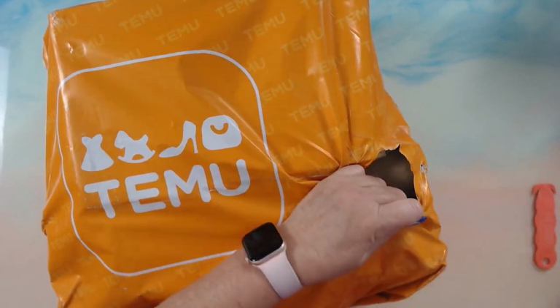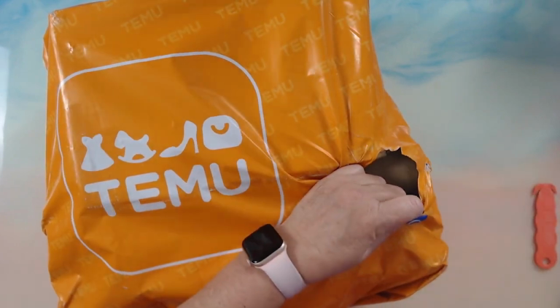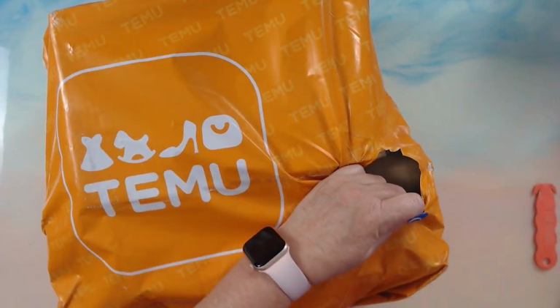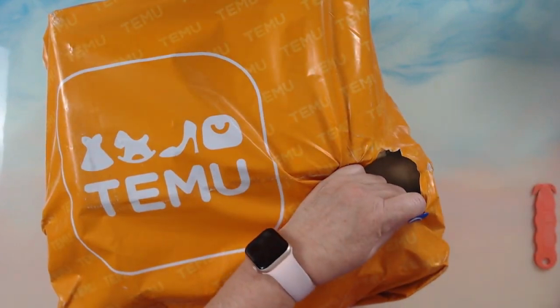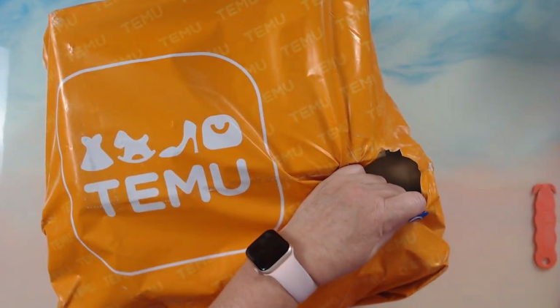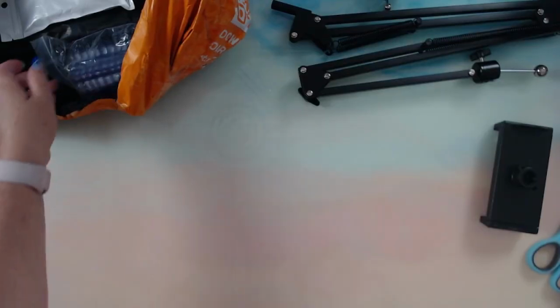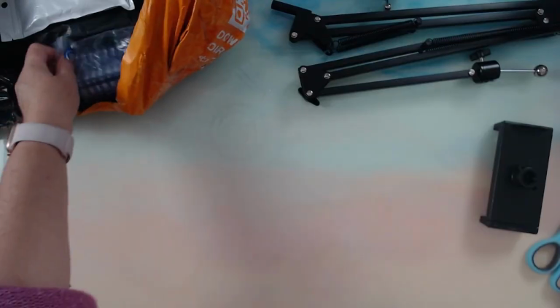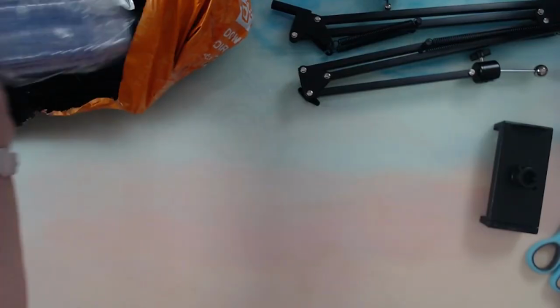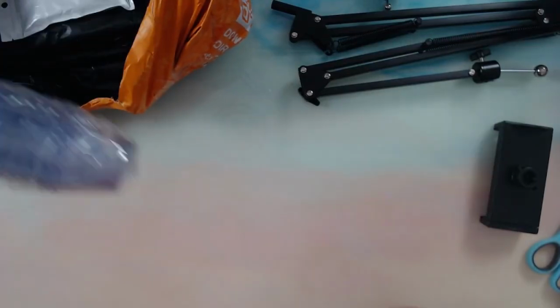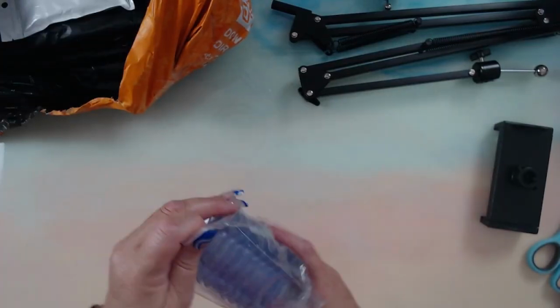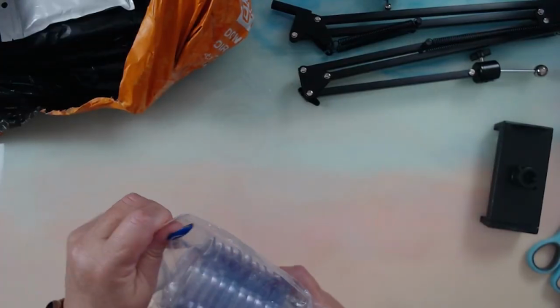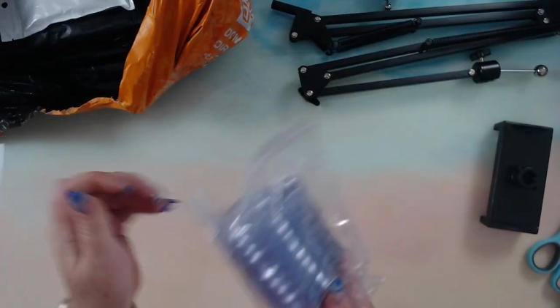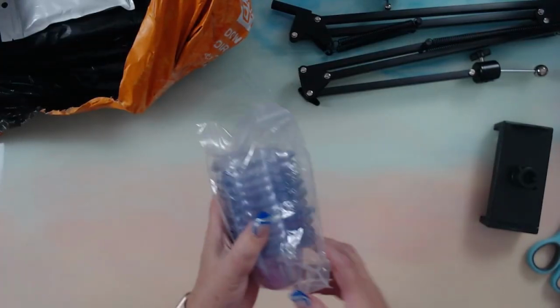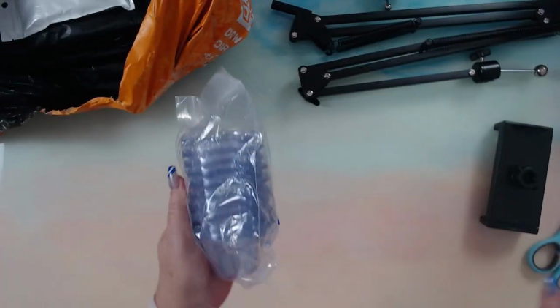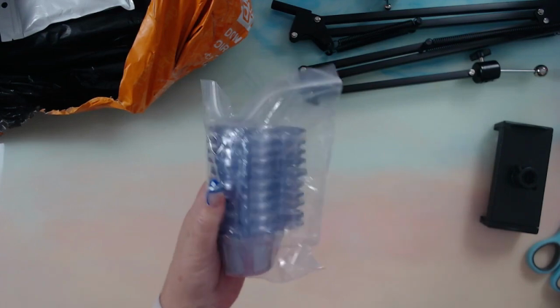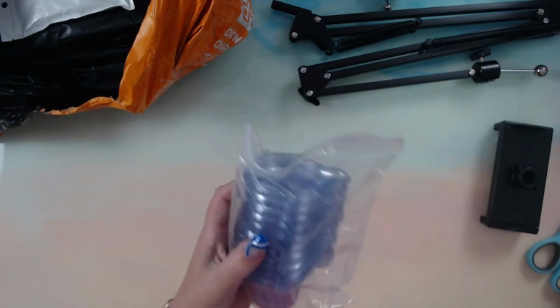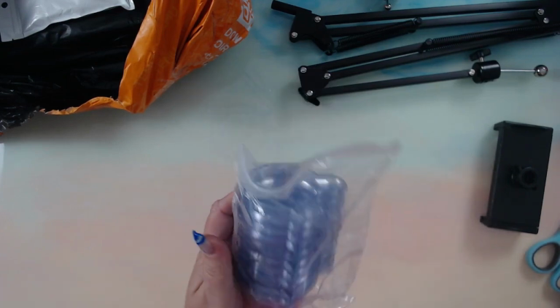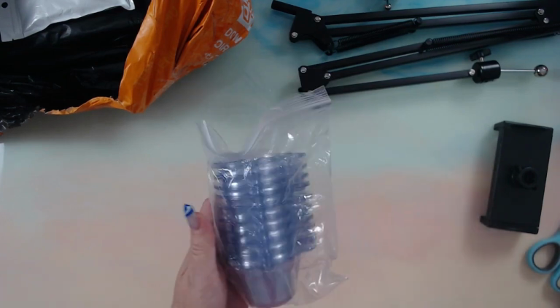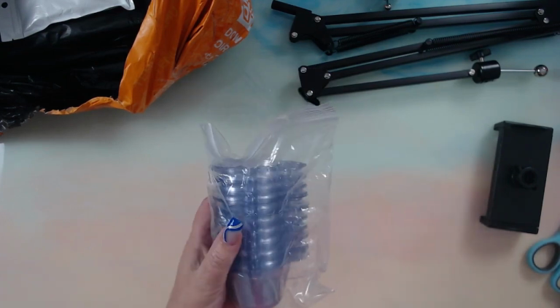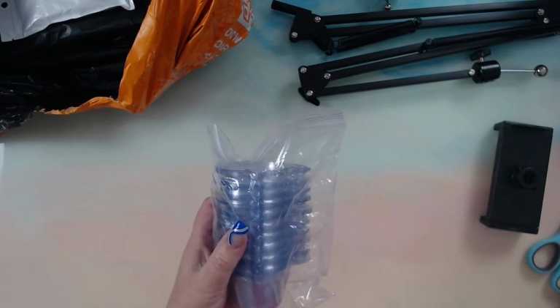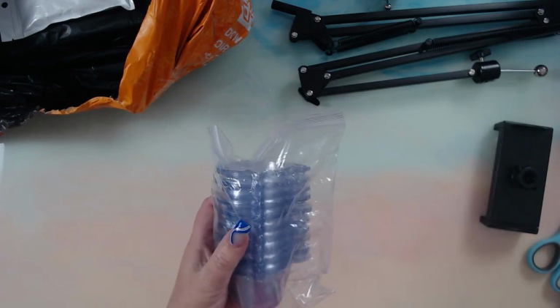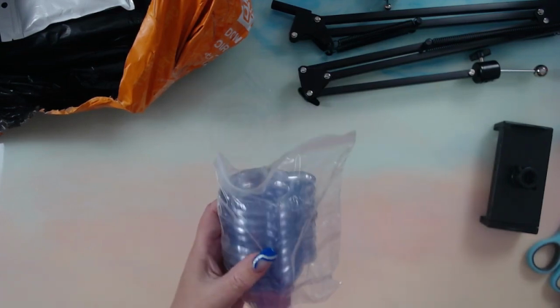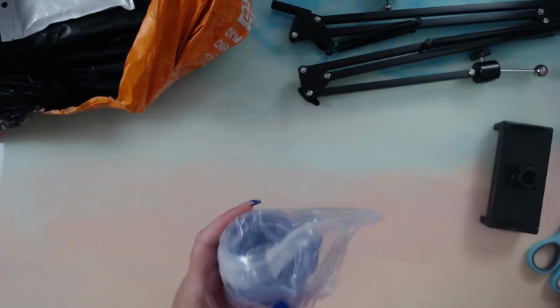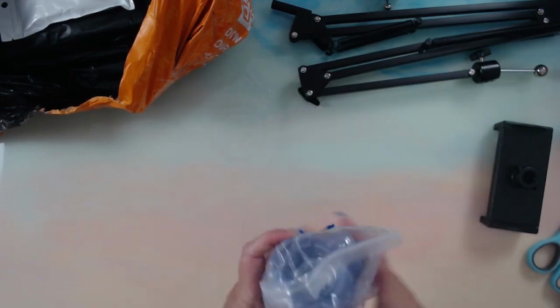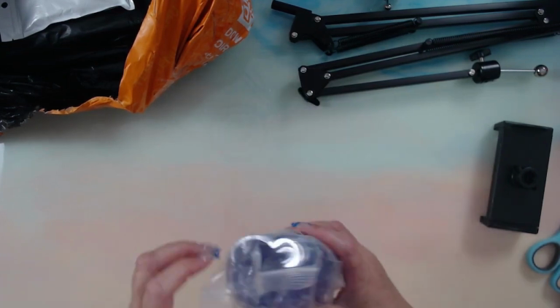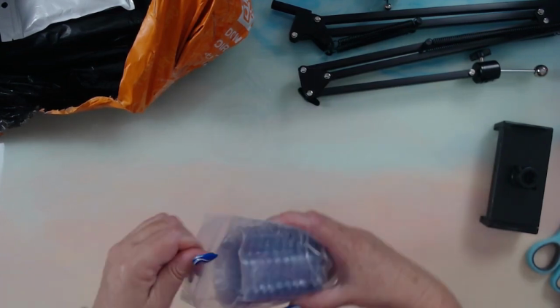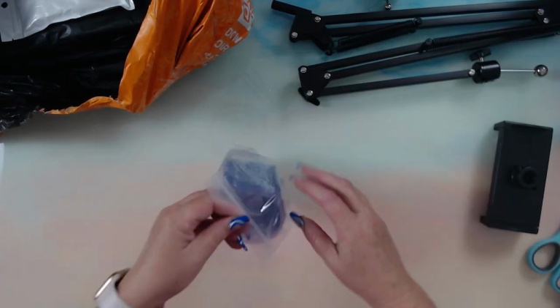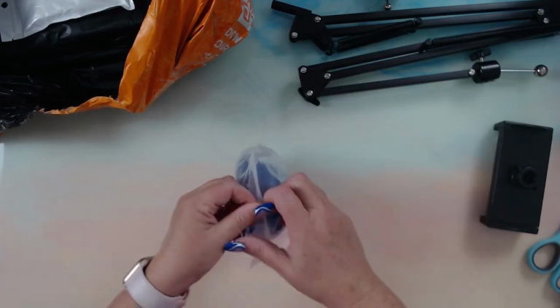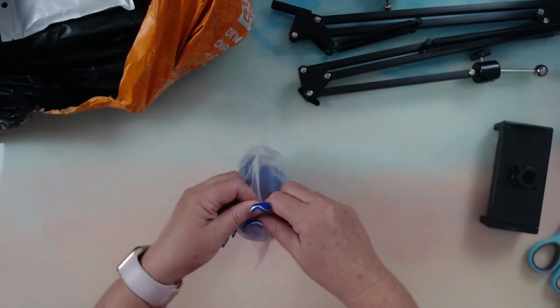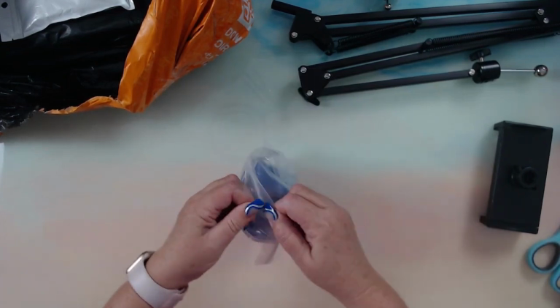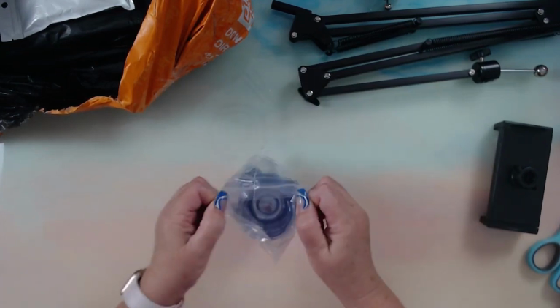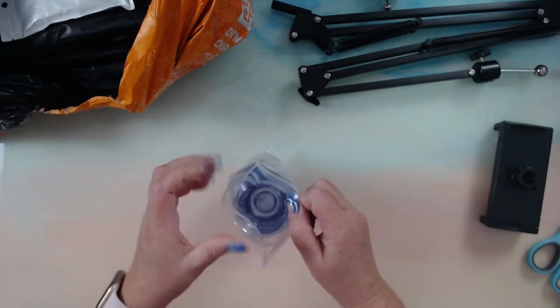Boy are these bags hard to get into. First cap out of the craft items is for resin.